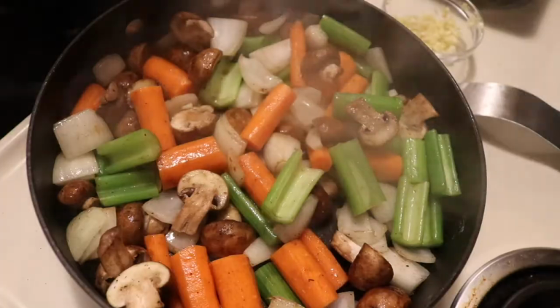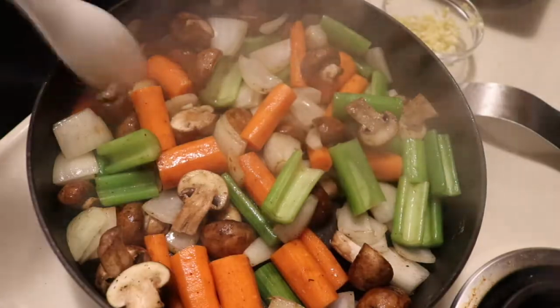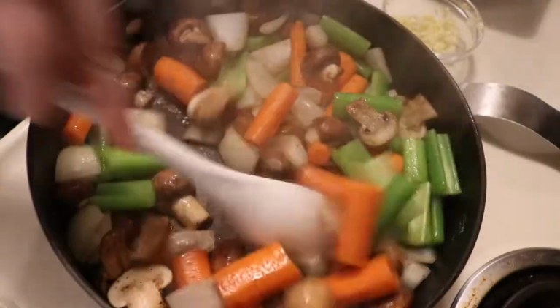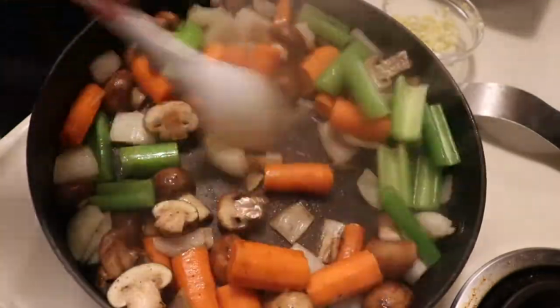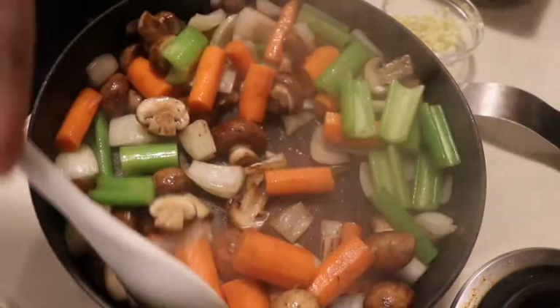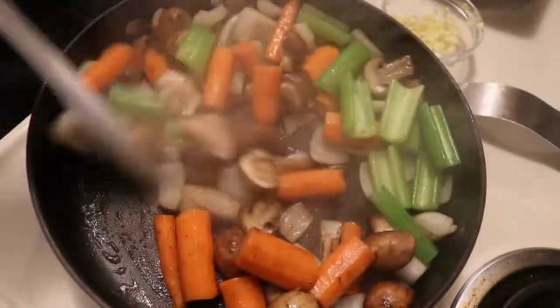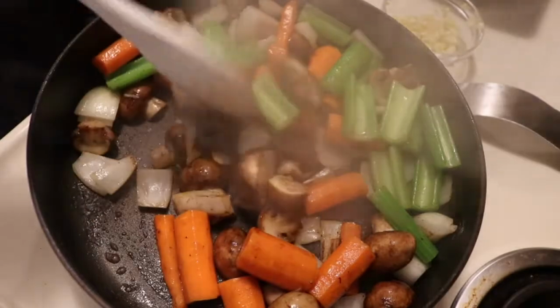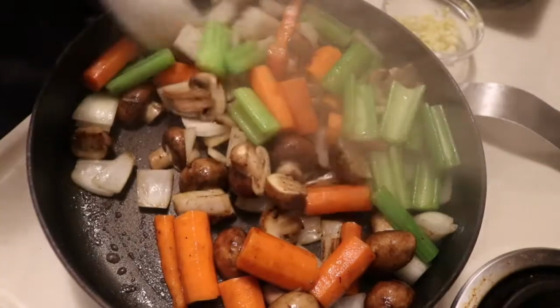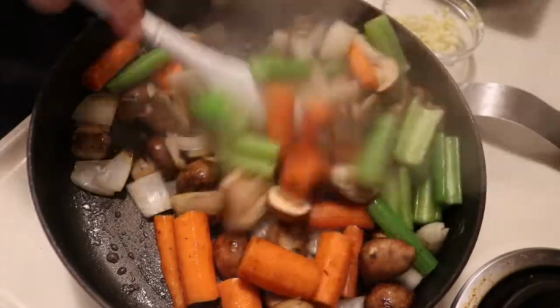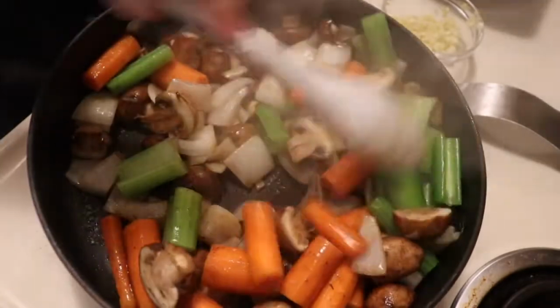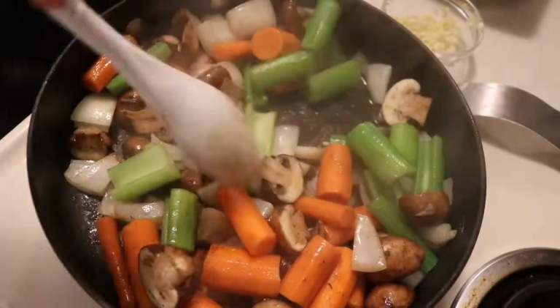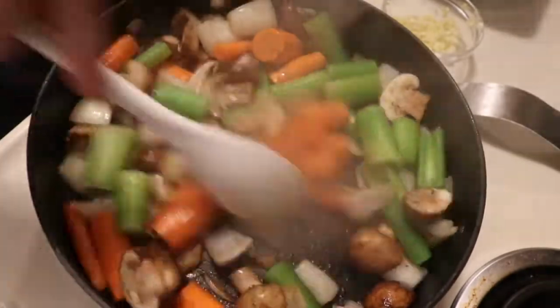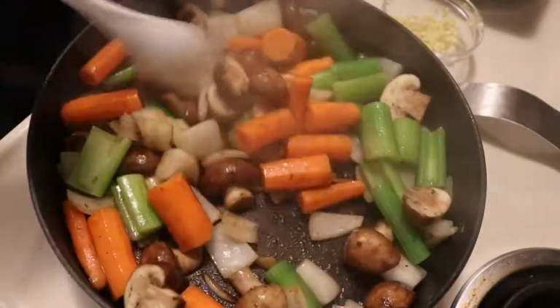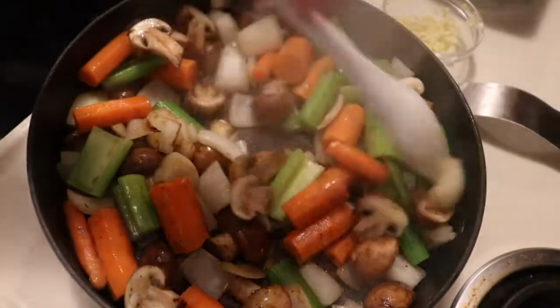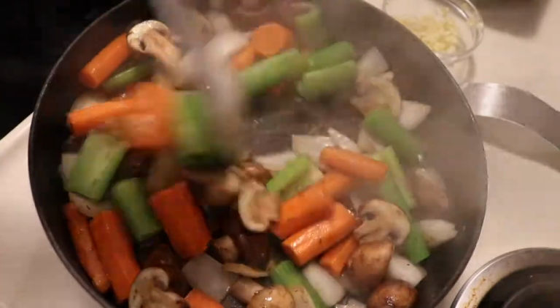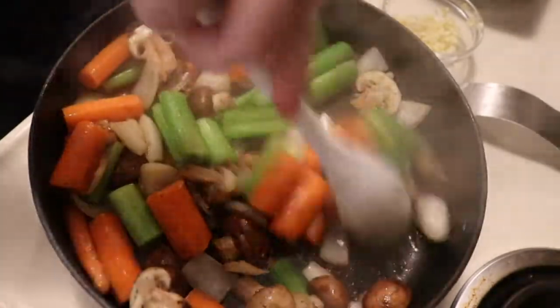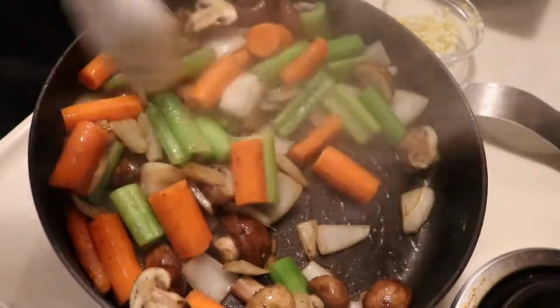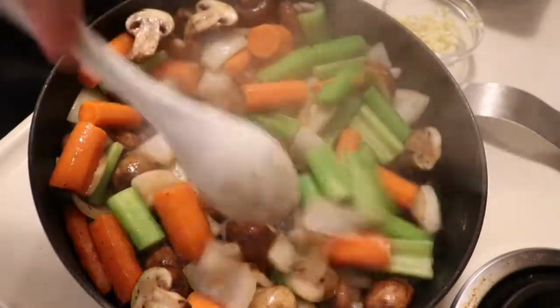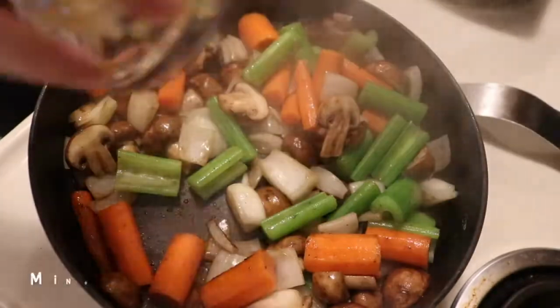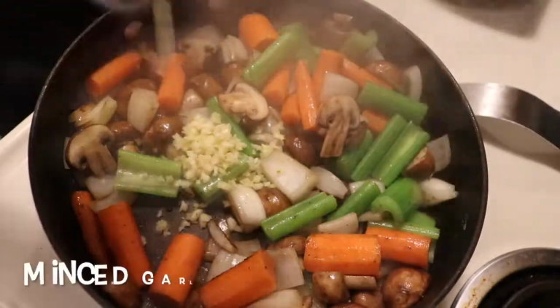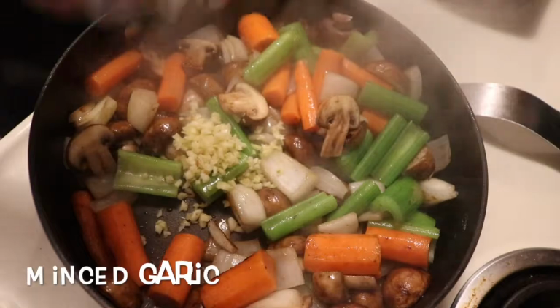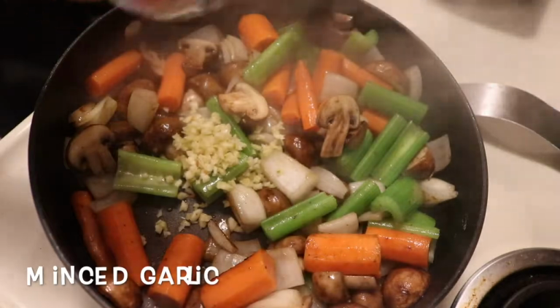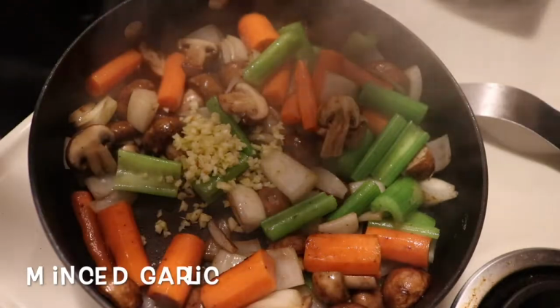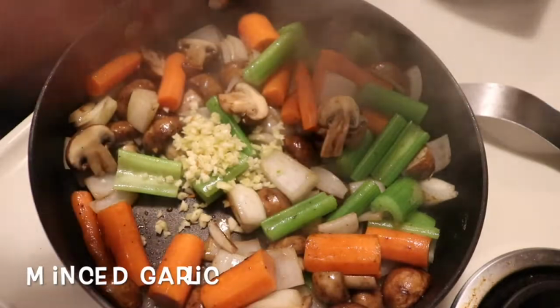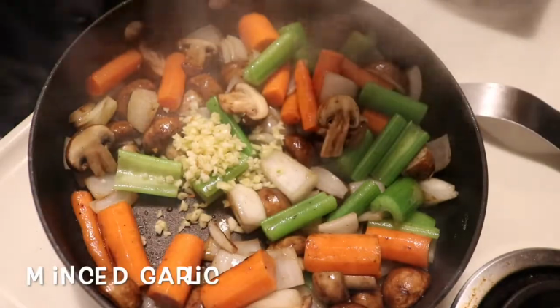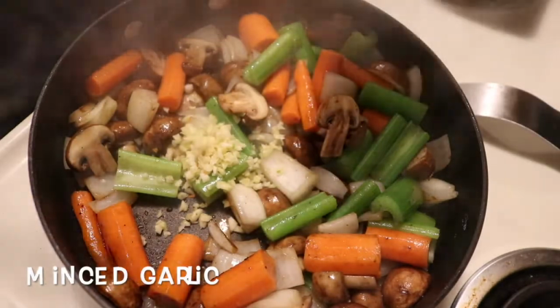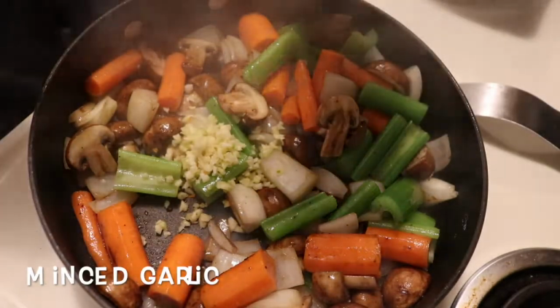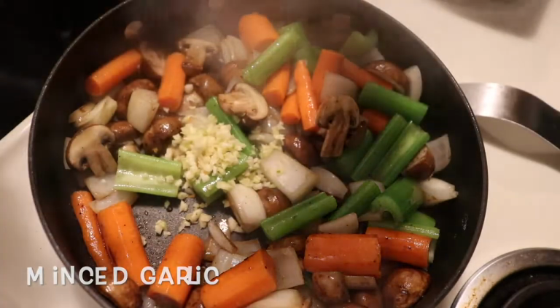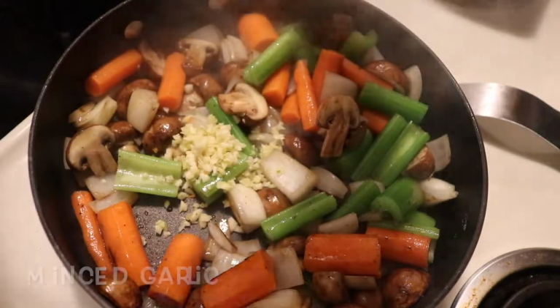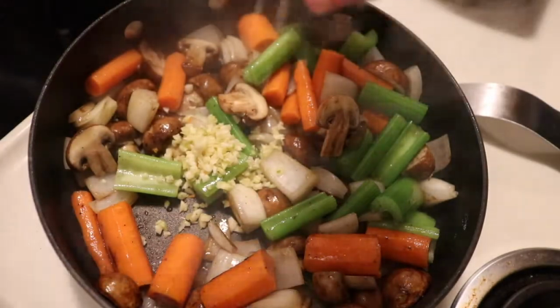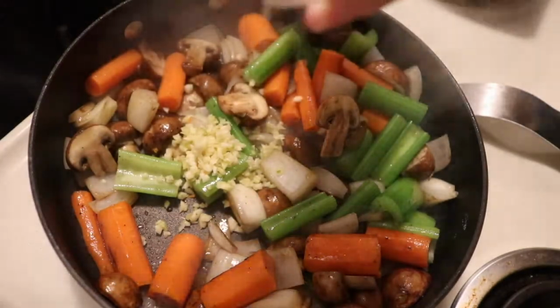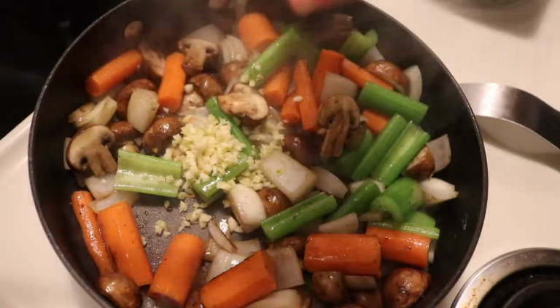Once we get our vegetables lightly browned, we're going to add in our minced garlic and allow that to sauté until fragrant.